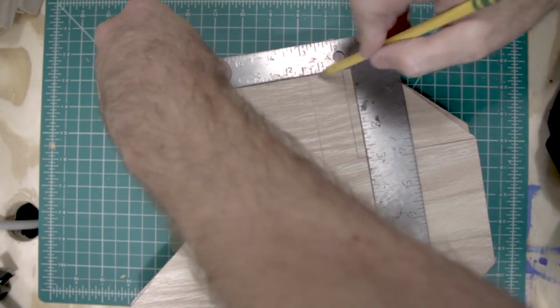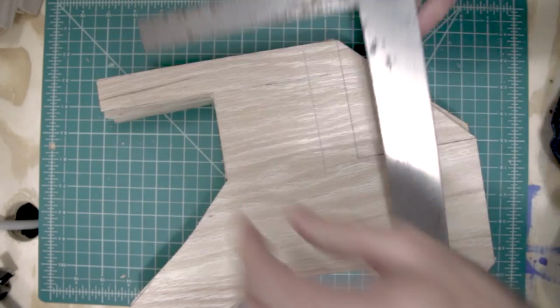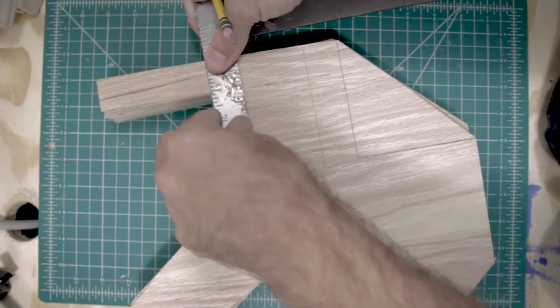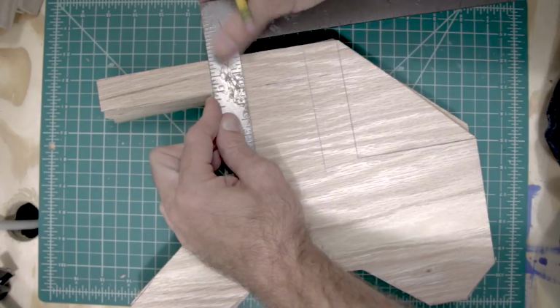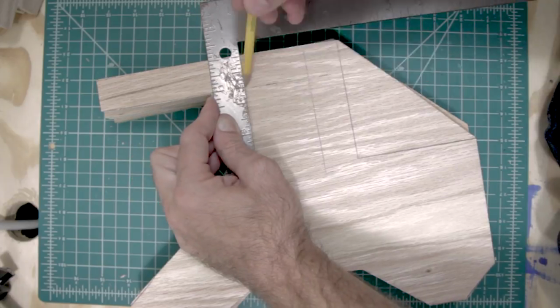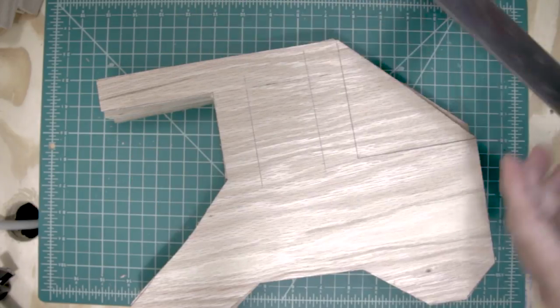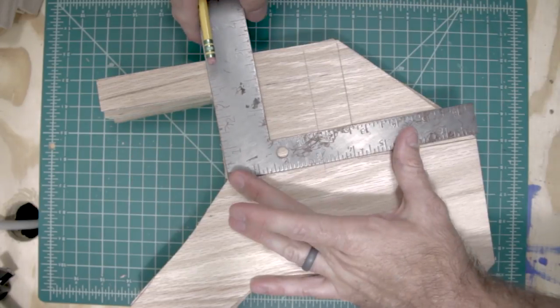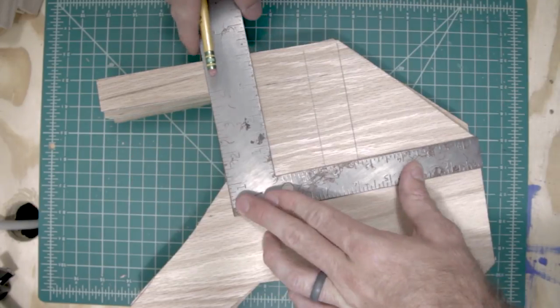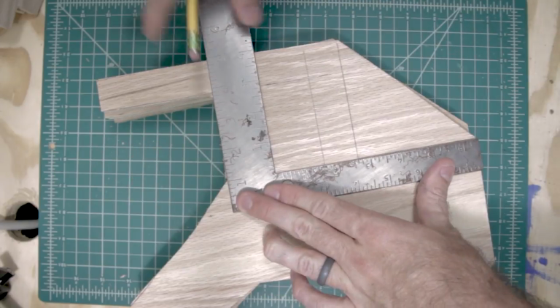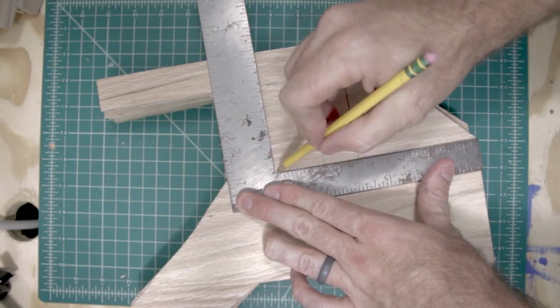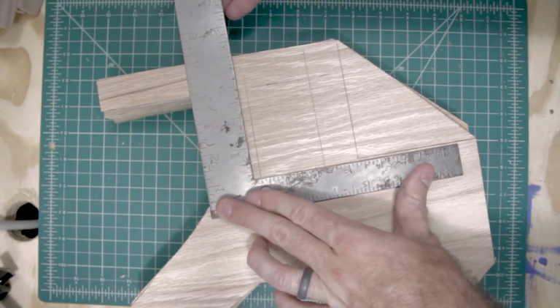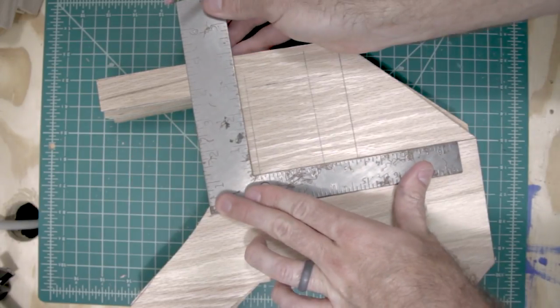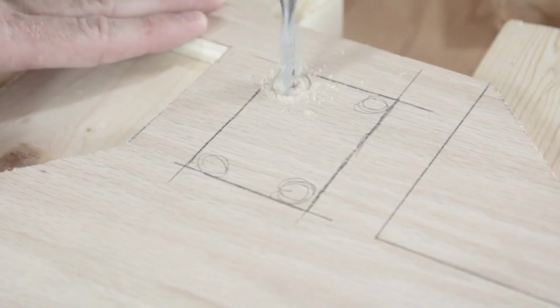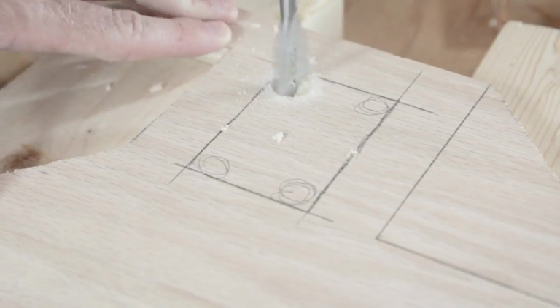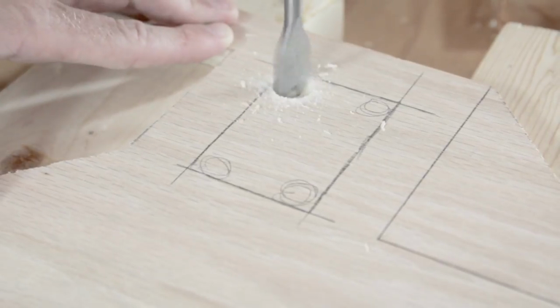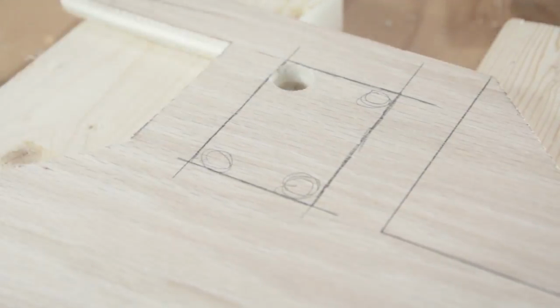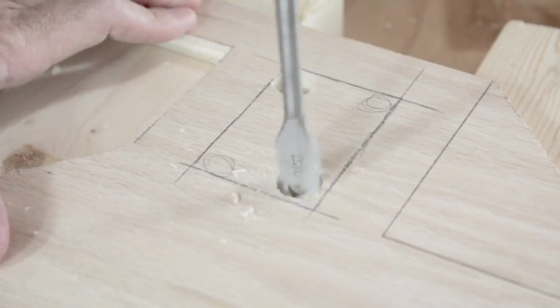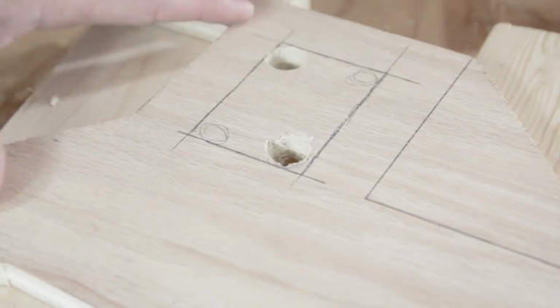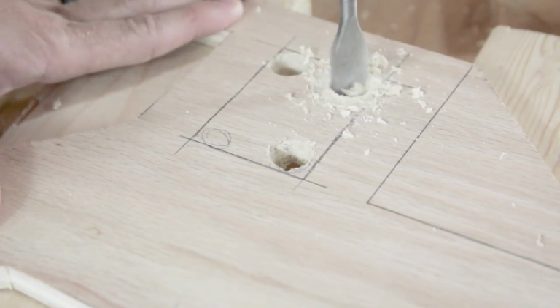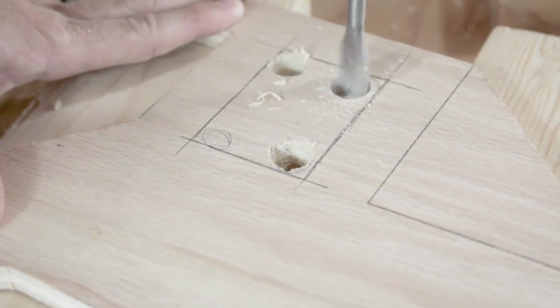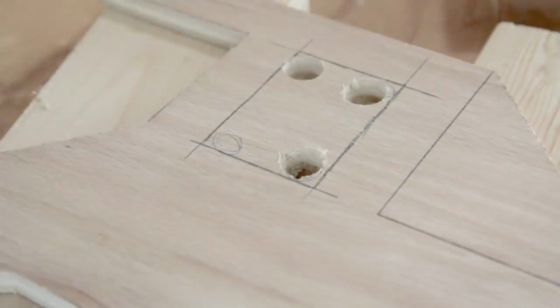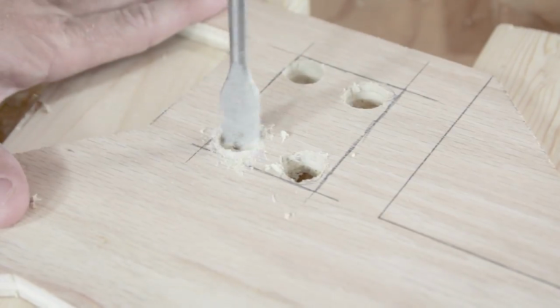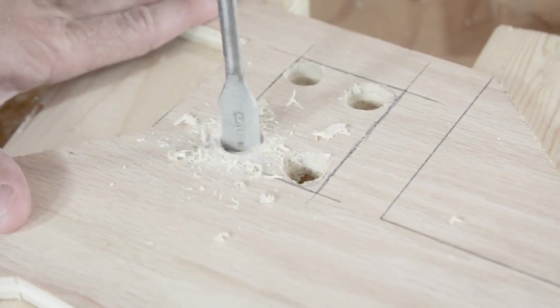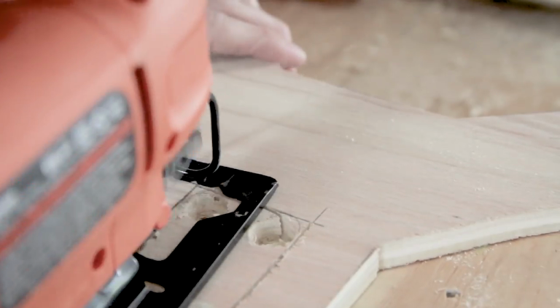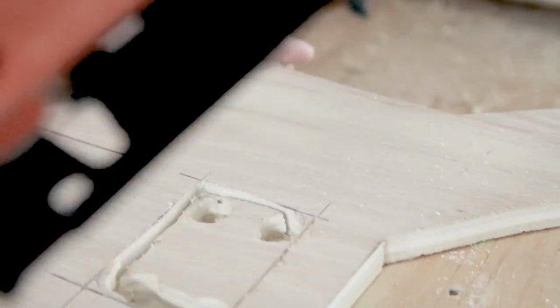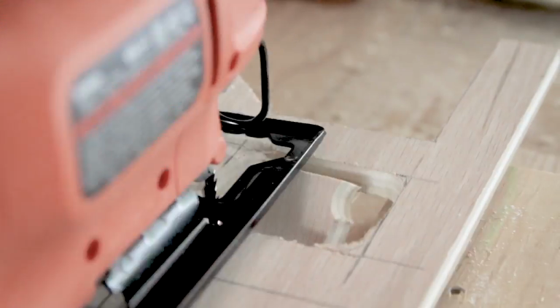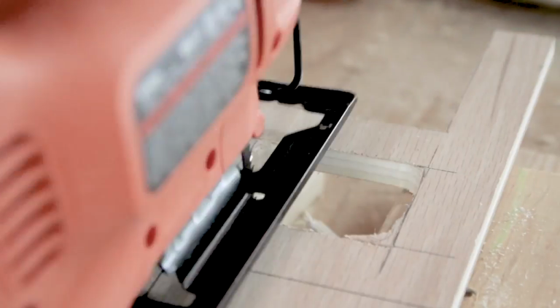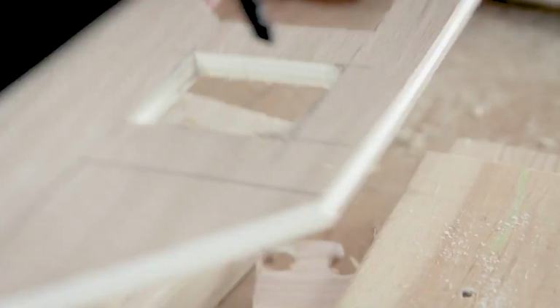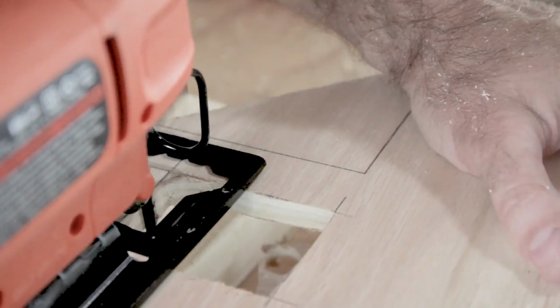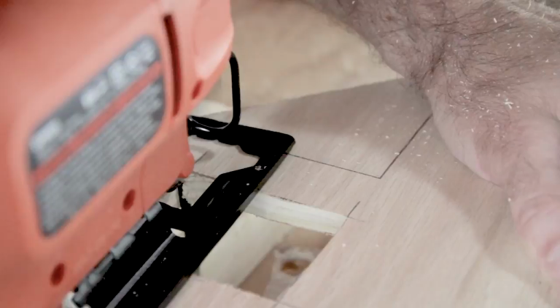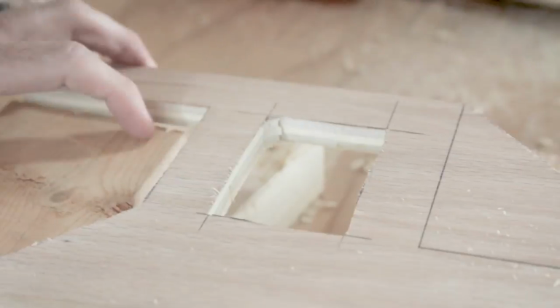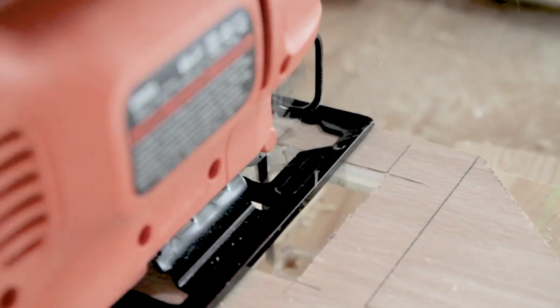Then, measure and cut out a small 2-inch by 3-inch section where the wiring will be housed. To cut this section, drill a half-inch hole in each corner, and then with your jigsaw cut the rest of it out. Now you should have all six pieces of your shoulder rig cut out.